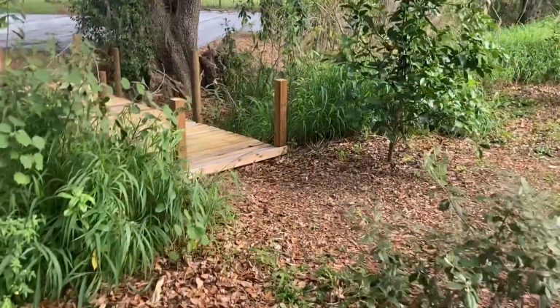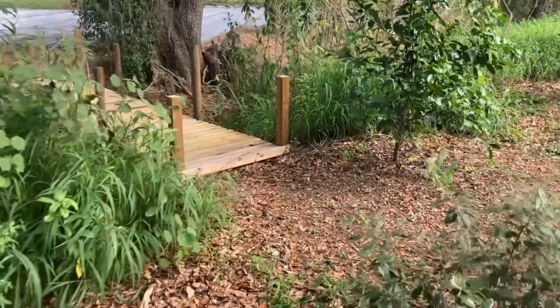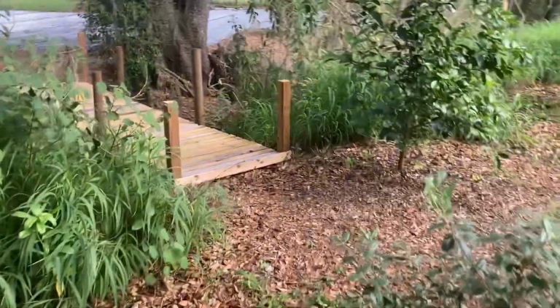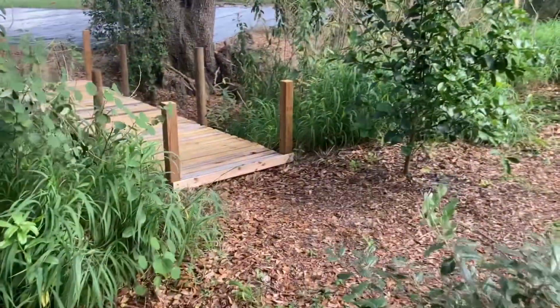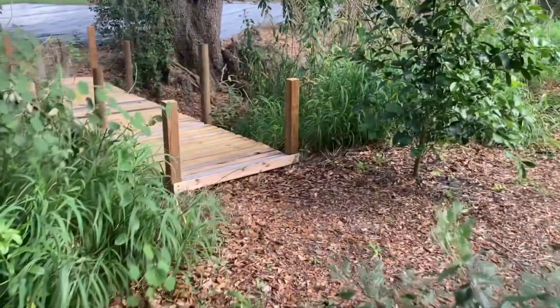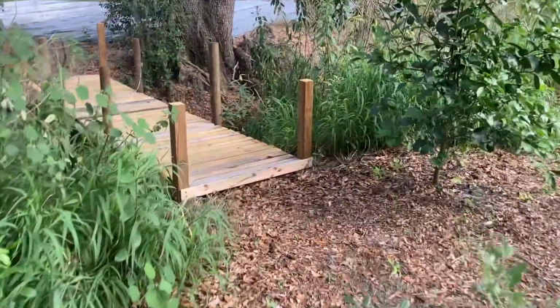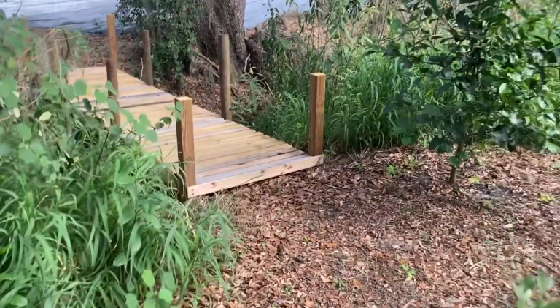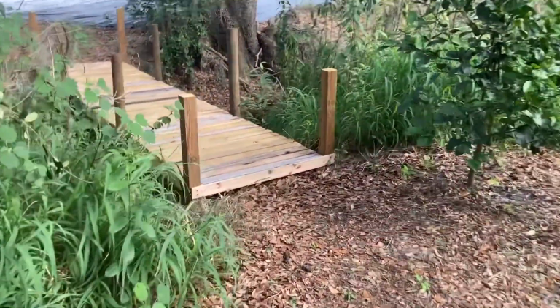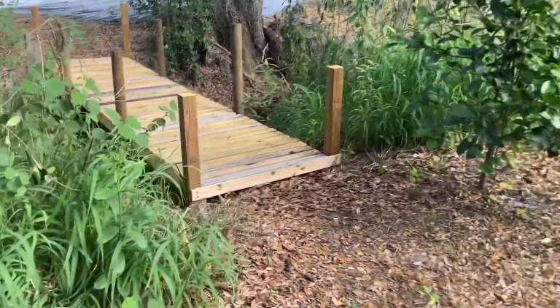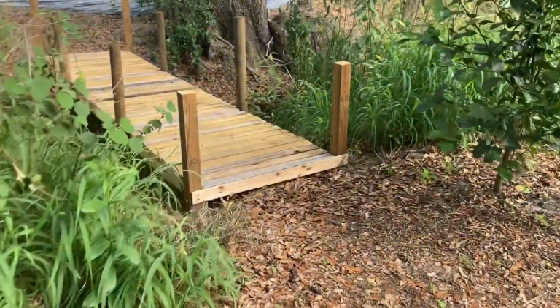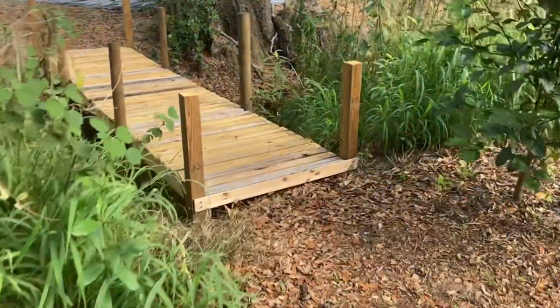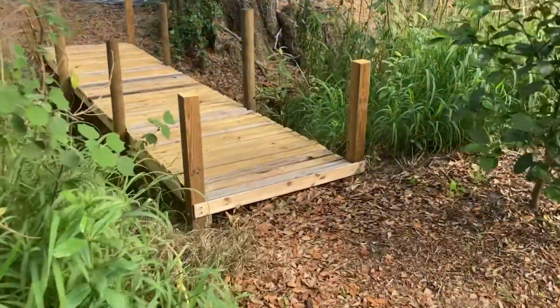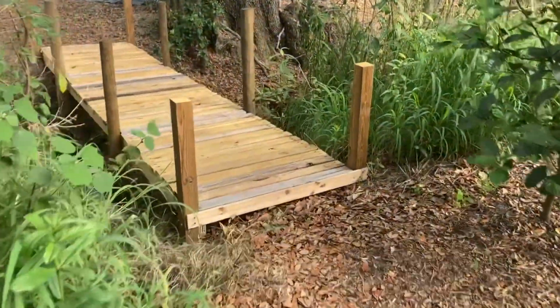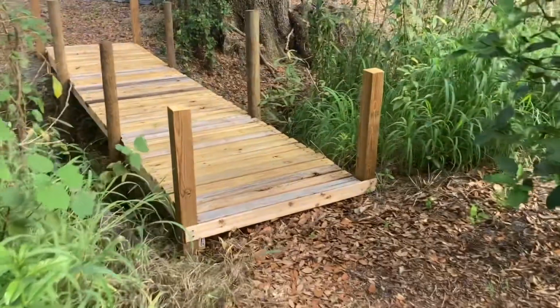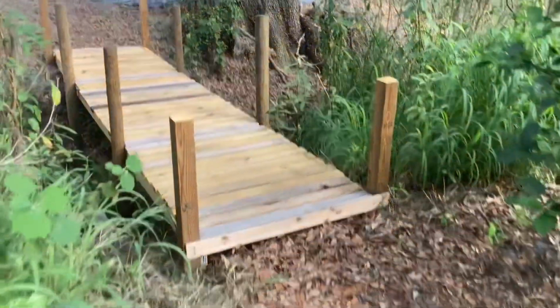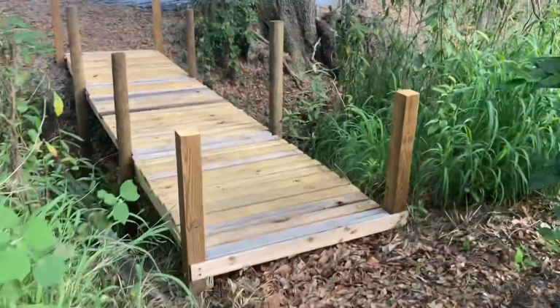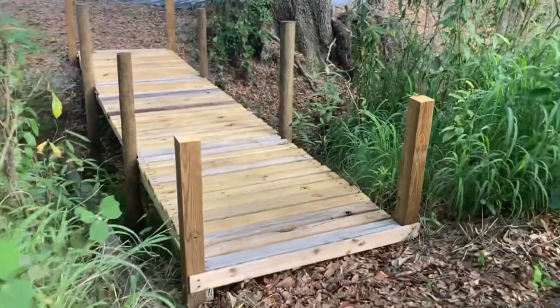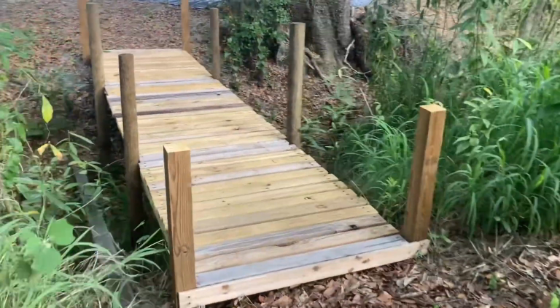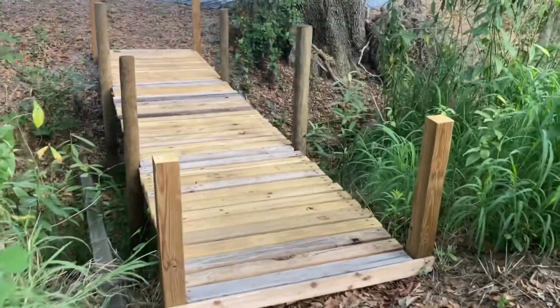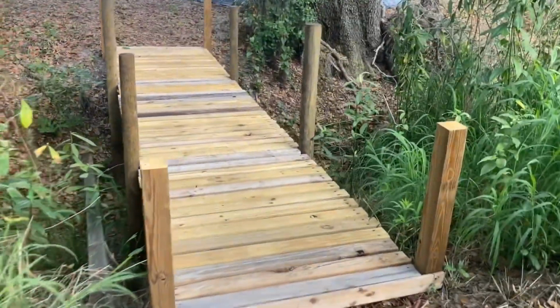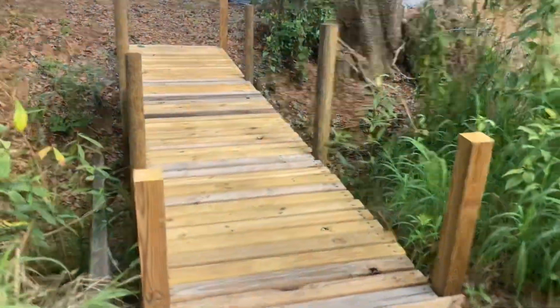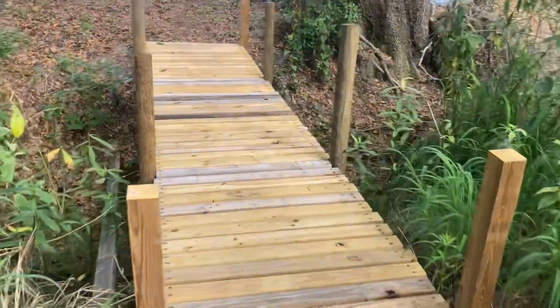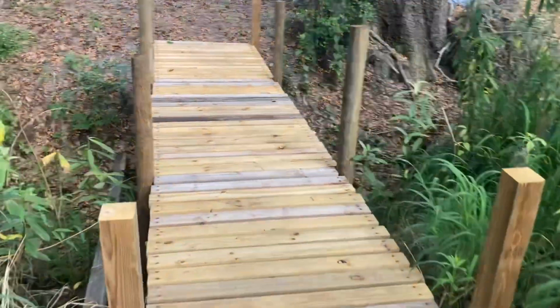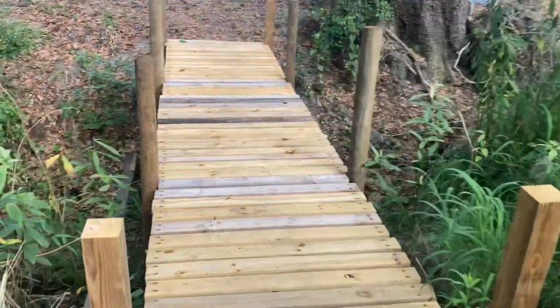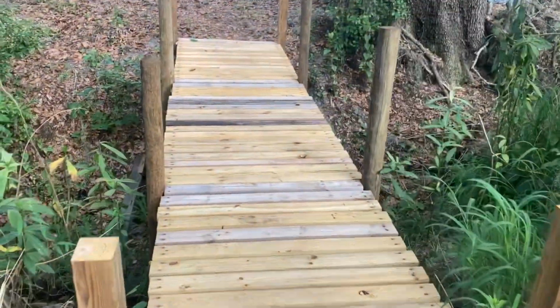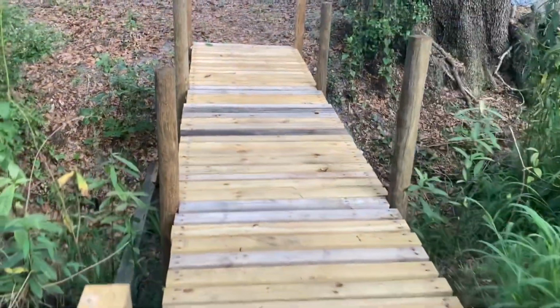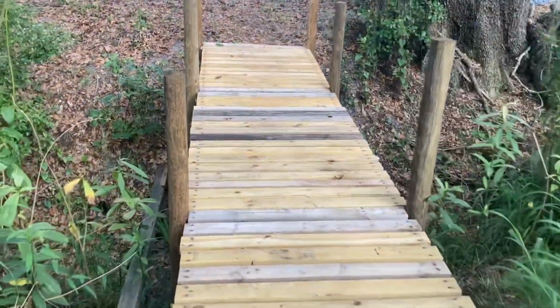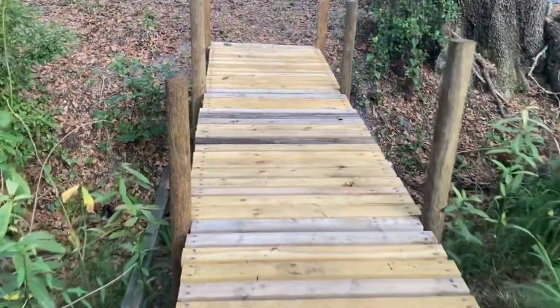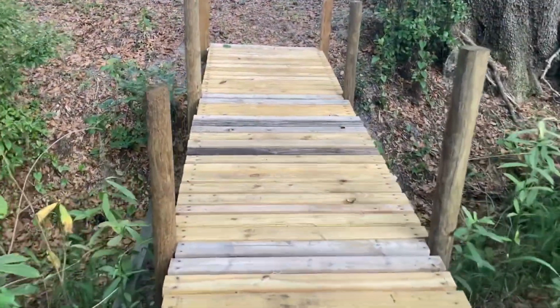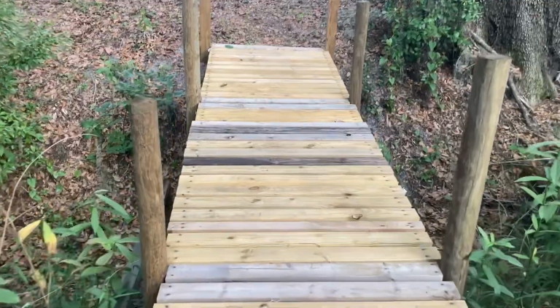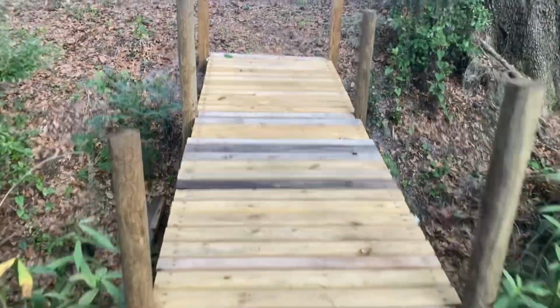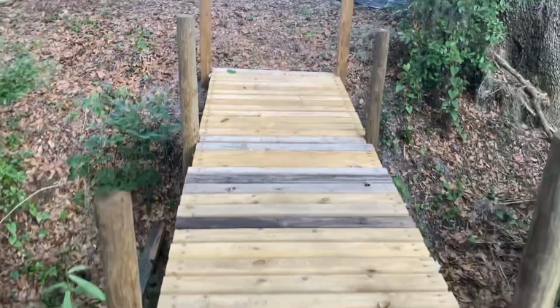Hey guys, it's Bill with Rutherfords Abbey Place. Today I want to share my vision for my backyard nursery. Thanks for coming along on the journey.